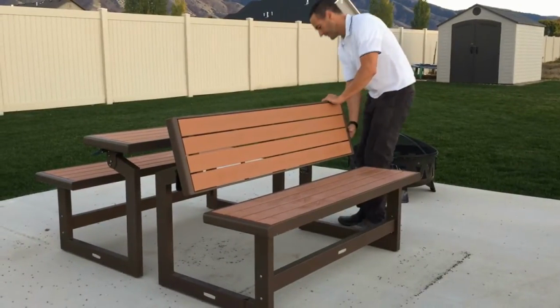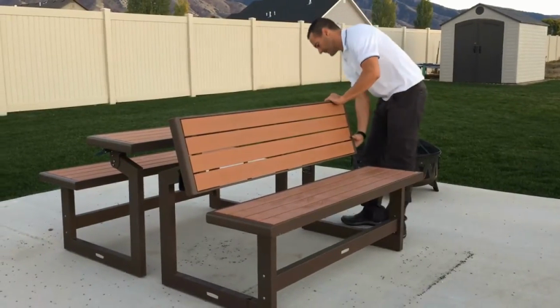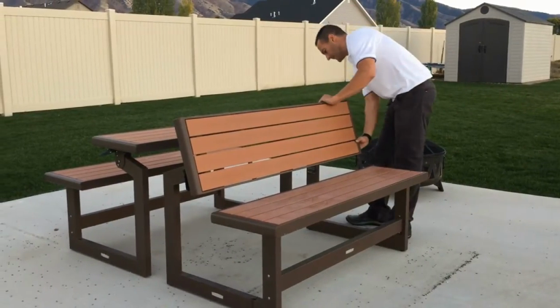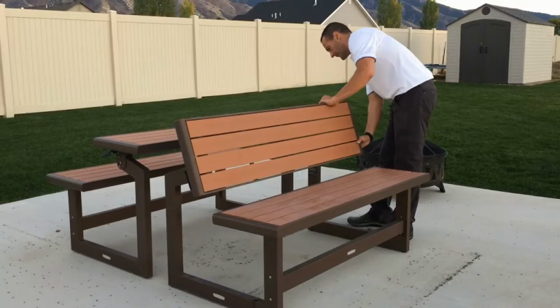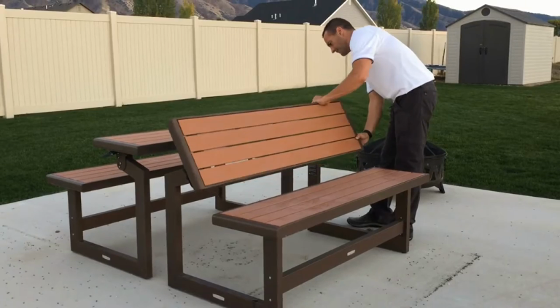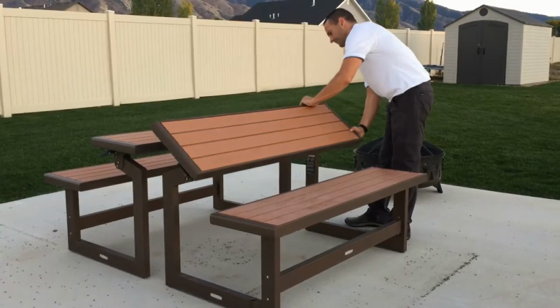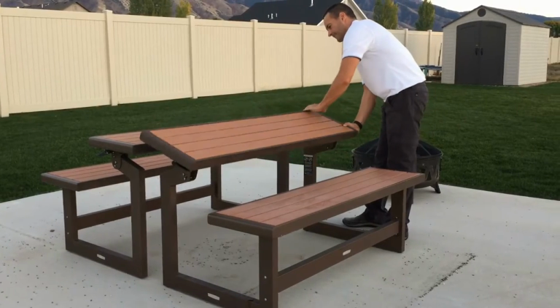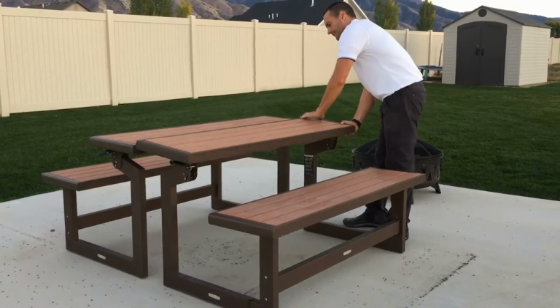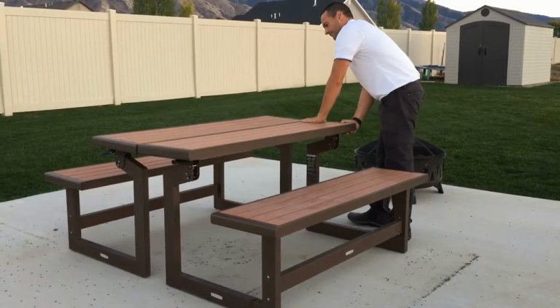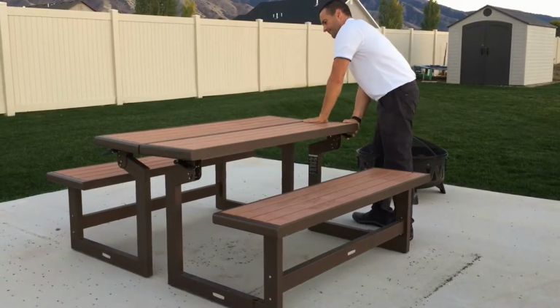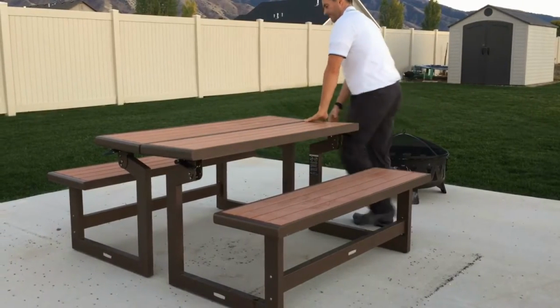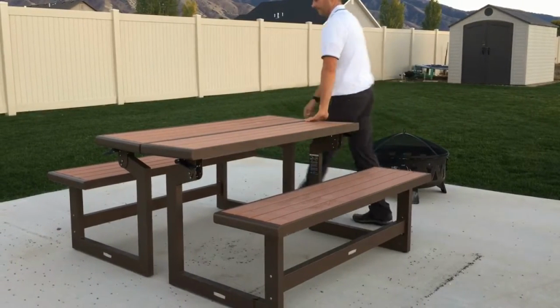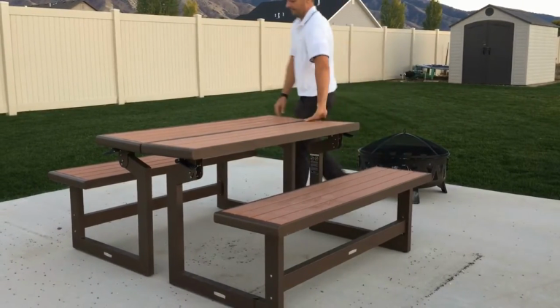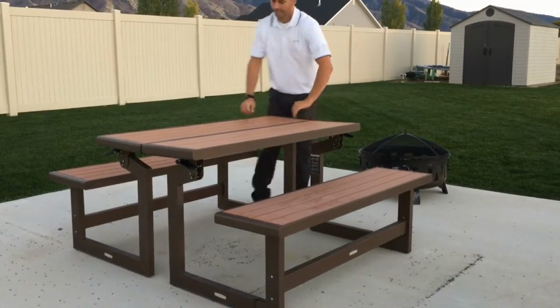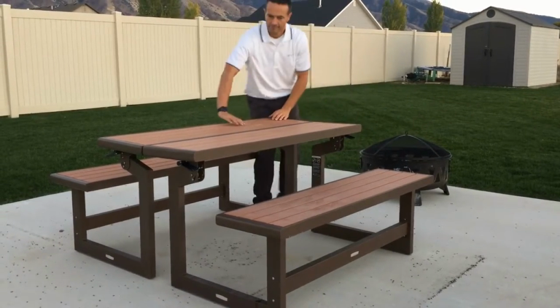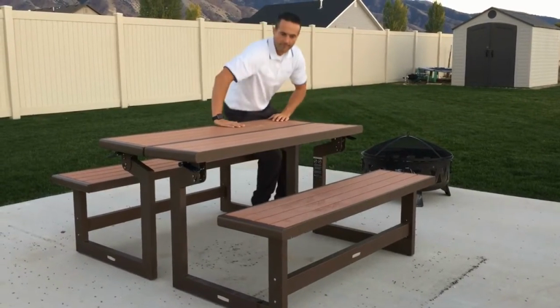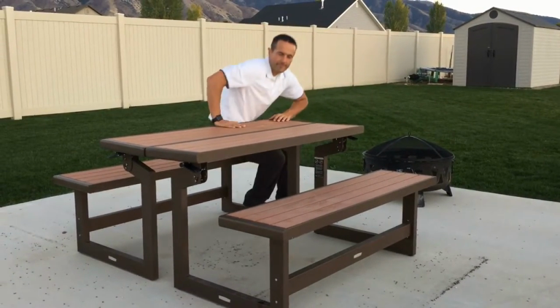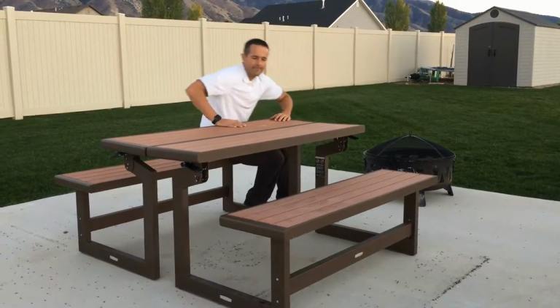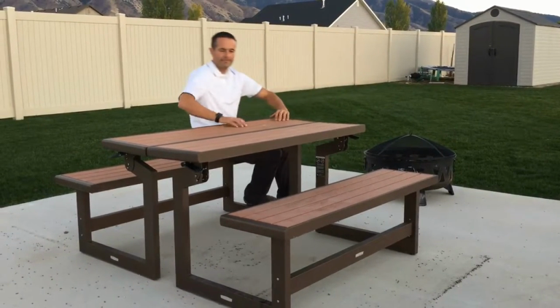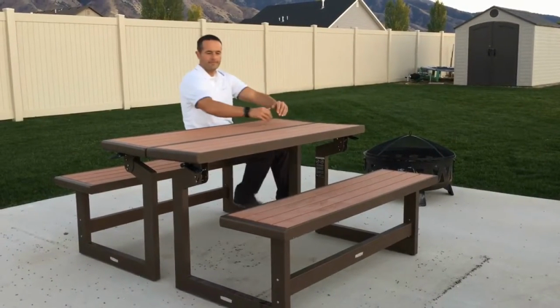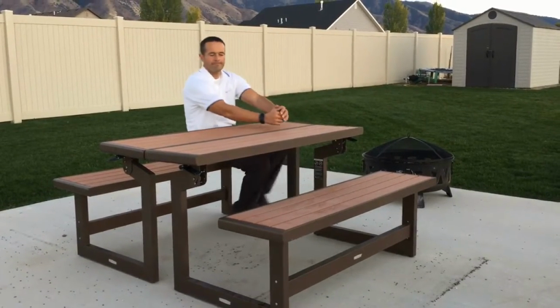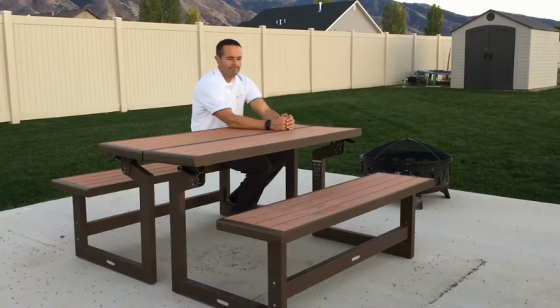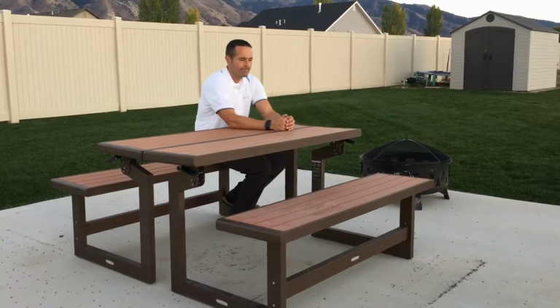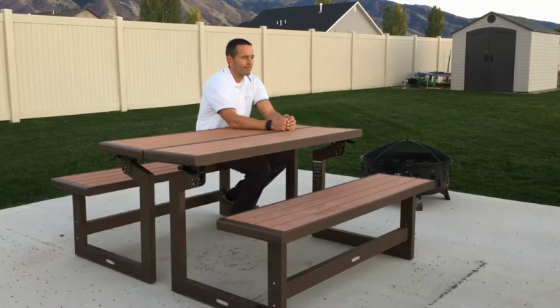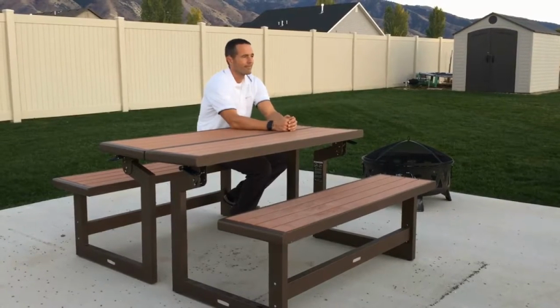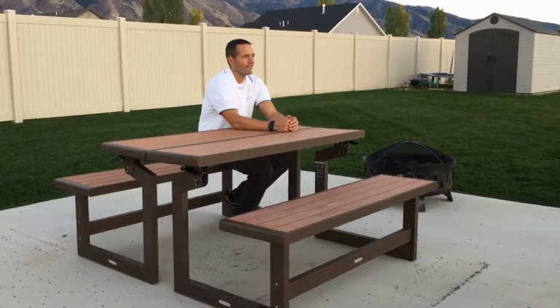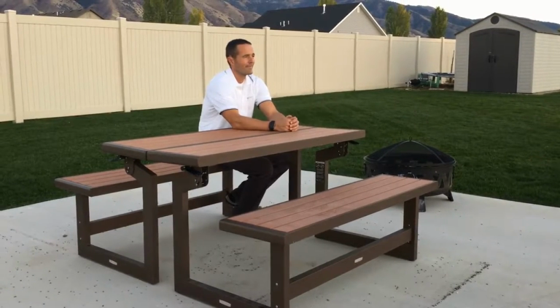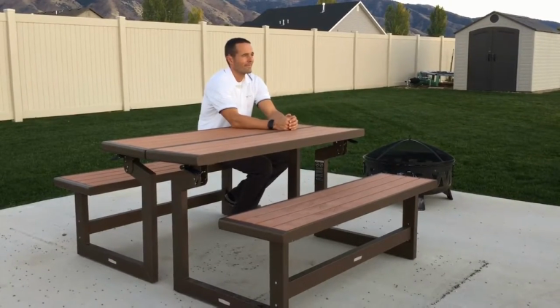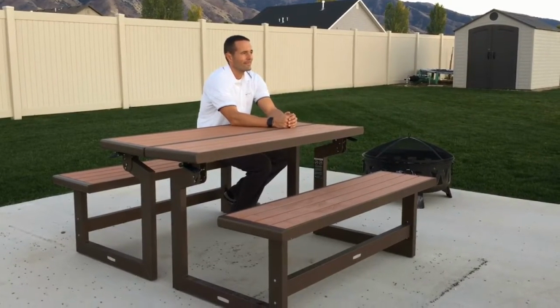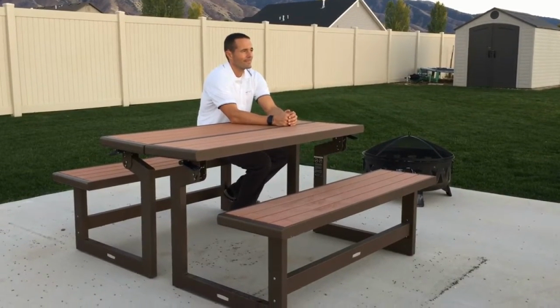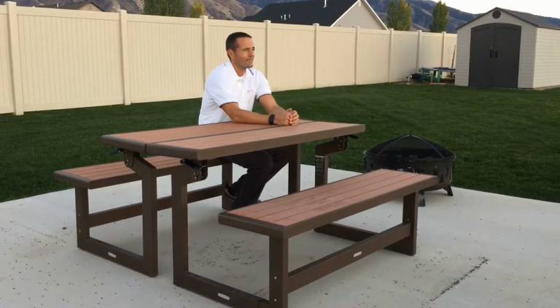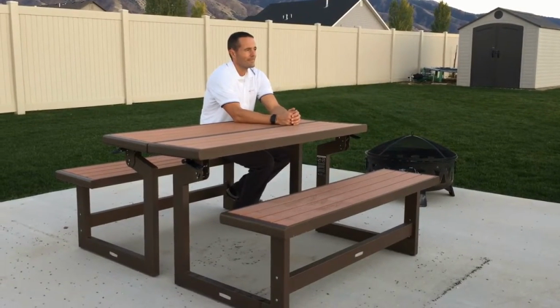Expecting company? Quickly convert this into a picnic table and you can seat six to eight people comfortably, making it perfect for backyard barbecues and other gatherings.